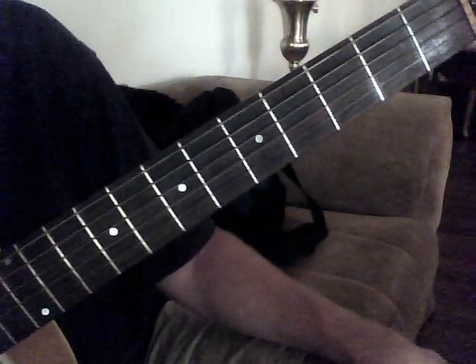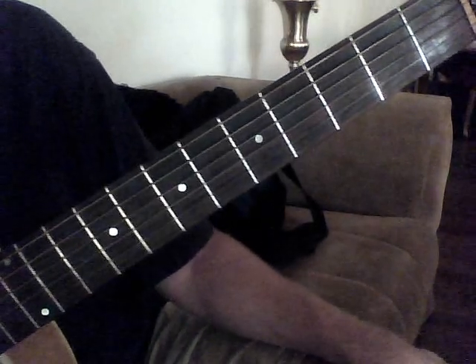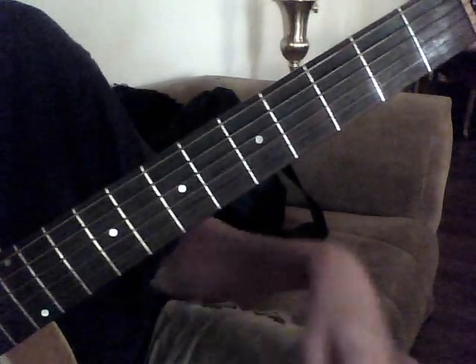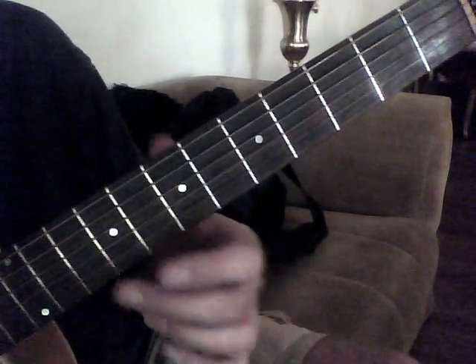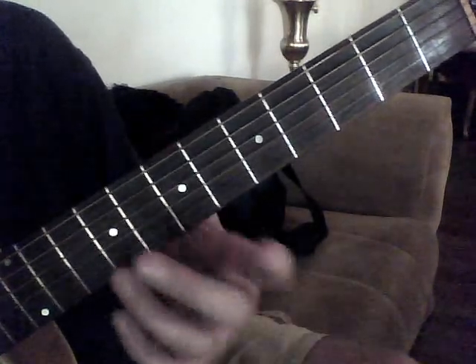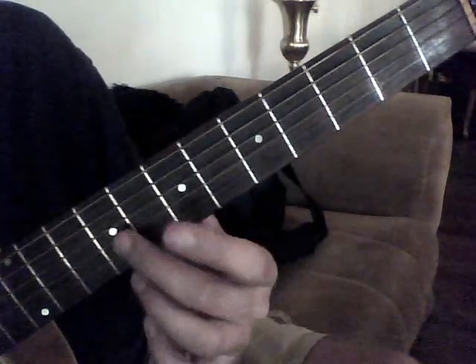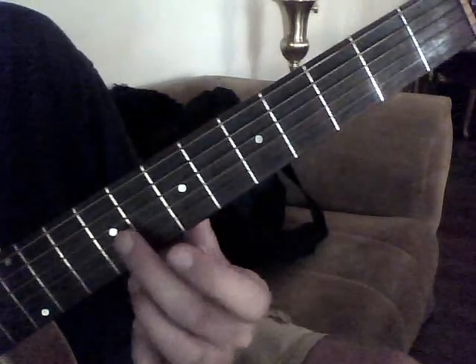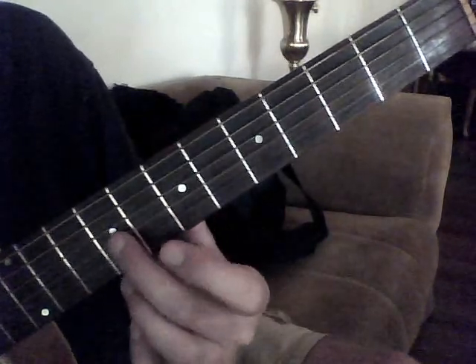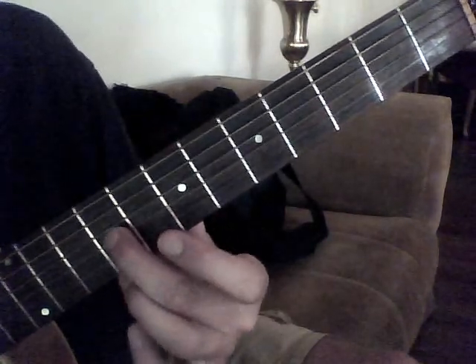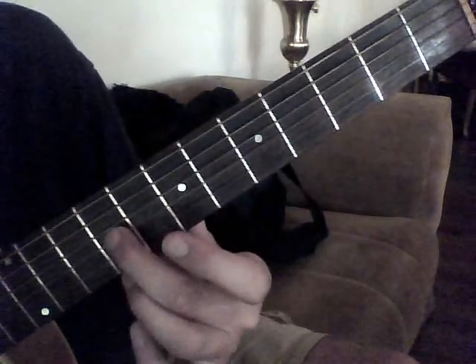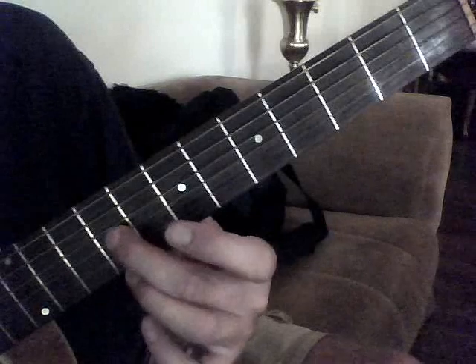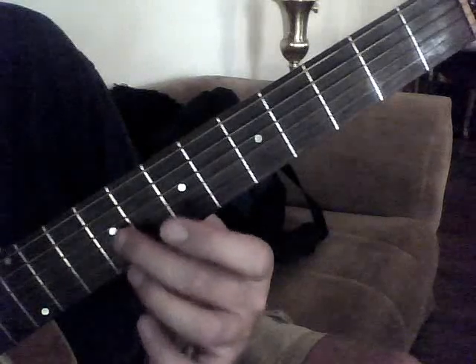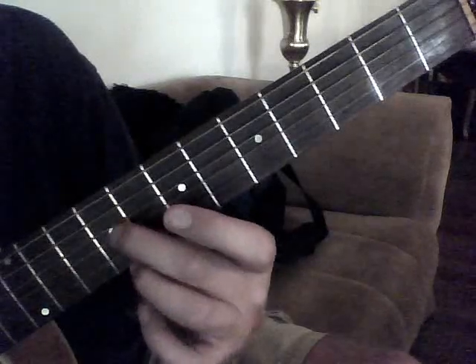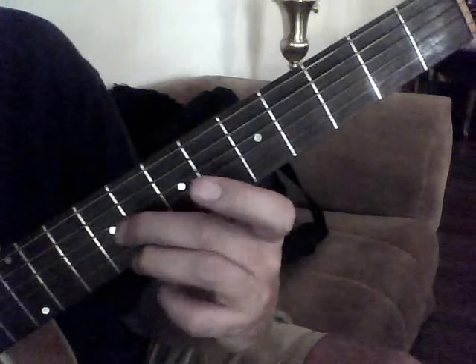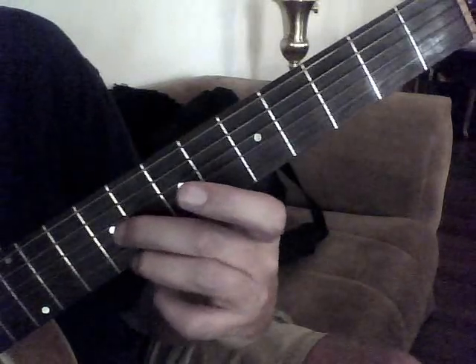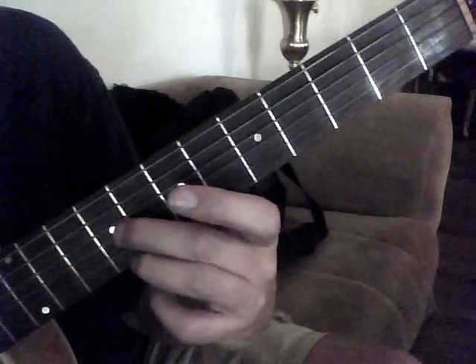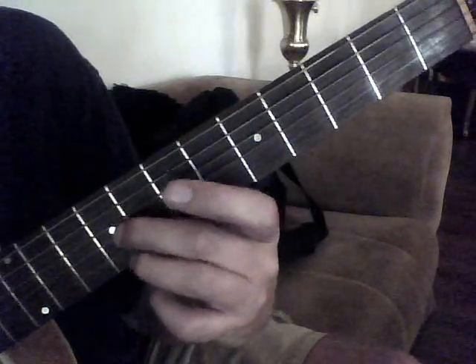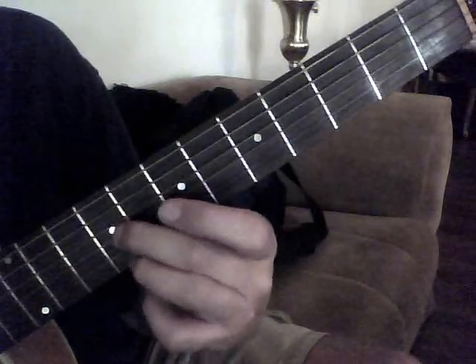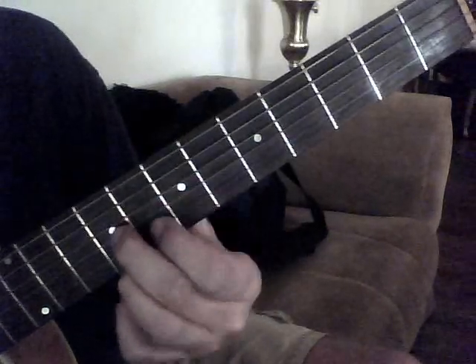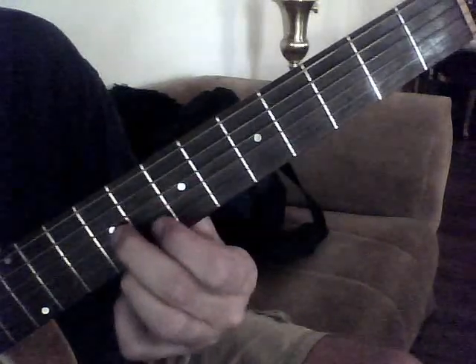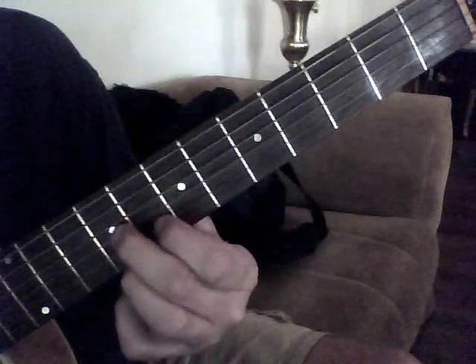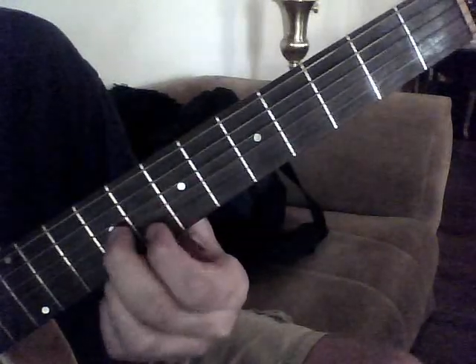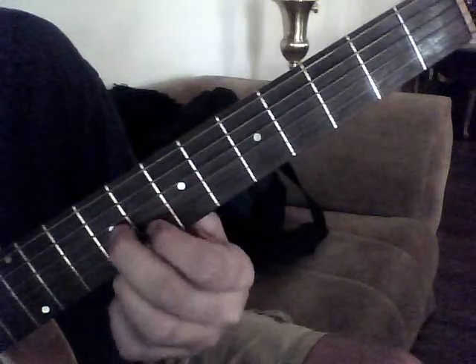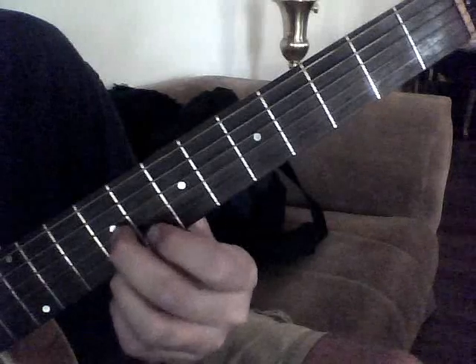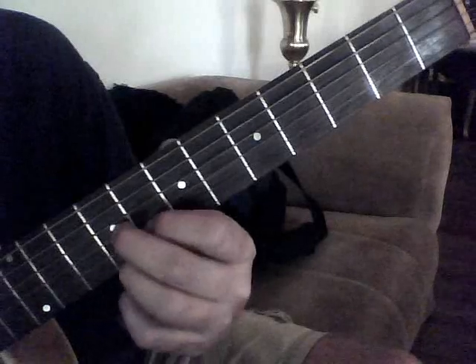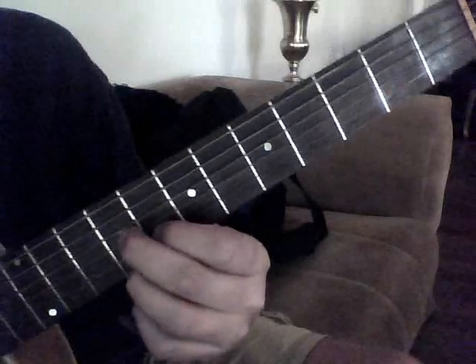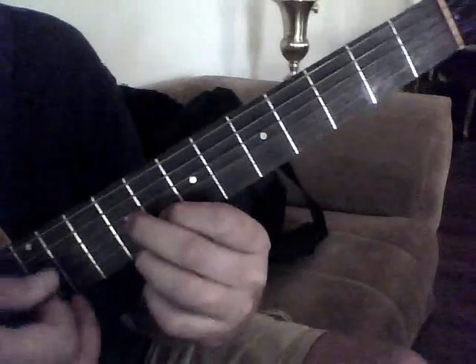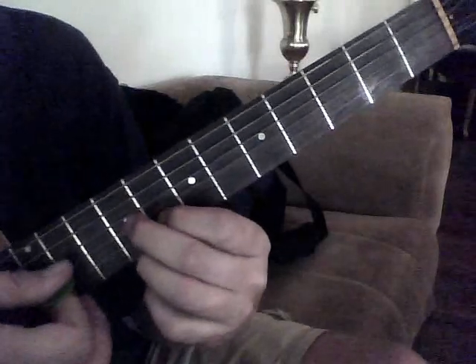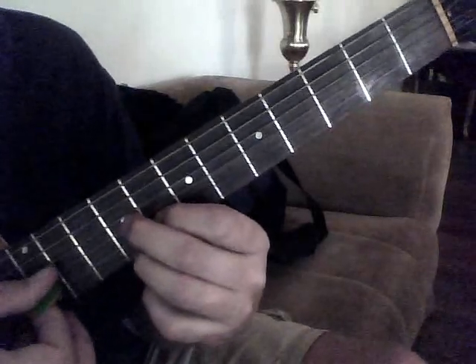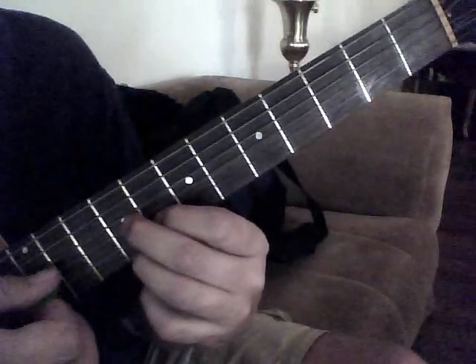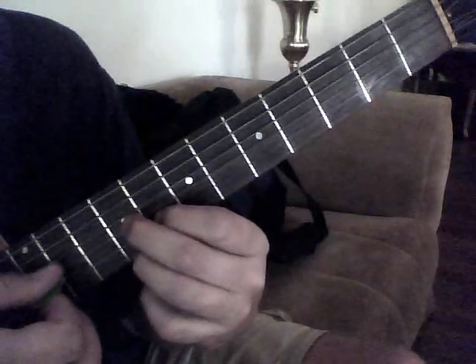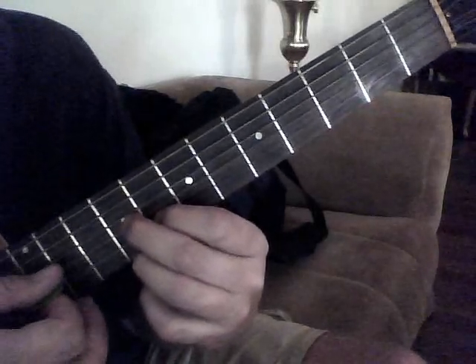Intro to Red House. Start with your 2nd finger on the 9th fret, 3rd string. Then 3rd finger on the 9th fret, 1st string. And then 2nd finger on the 8th fret, 2nd string. And then we alternate pick like this.